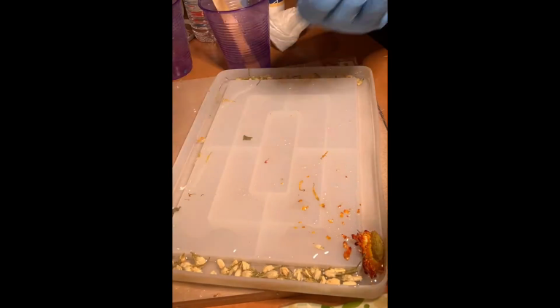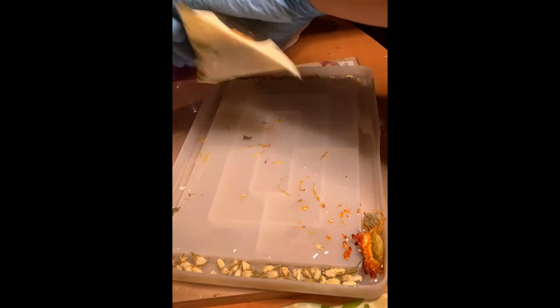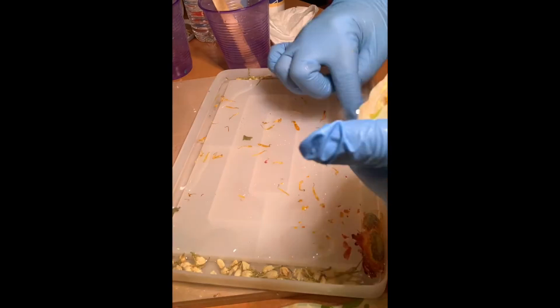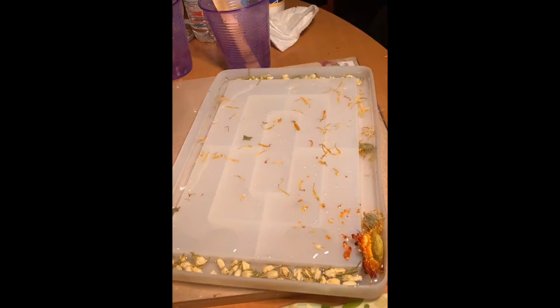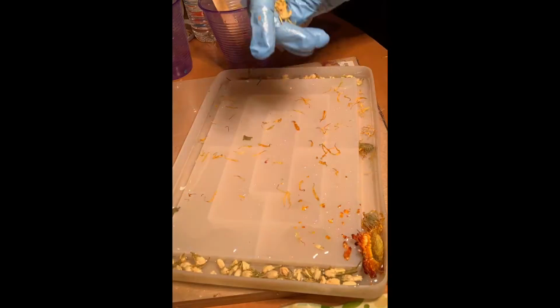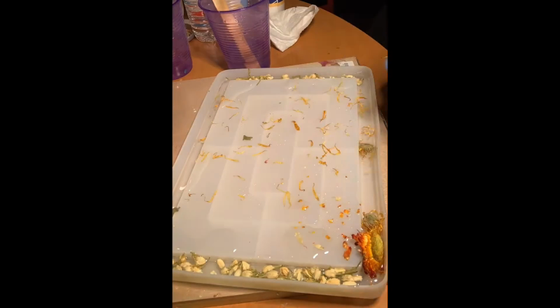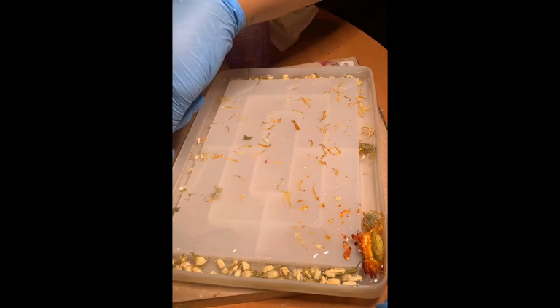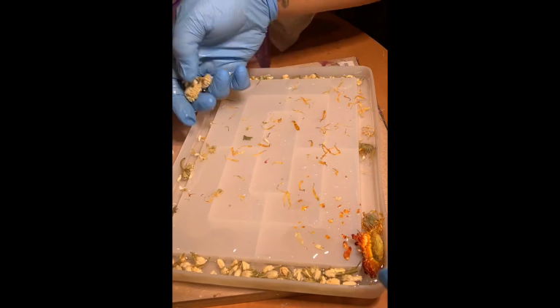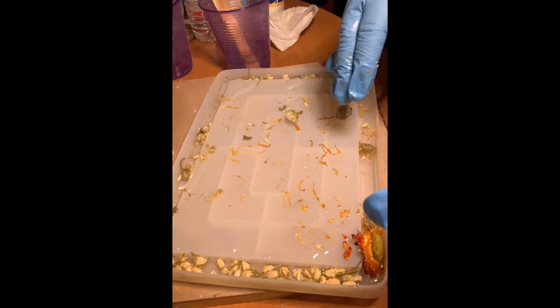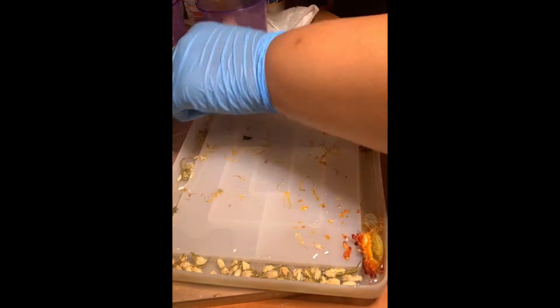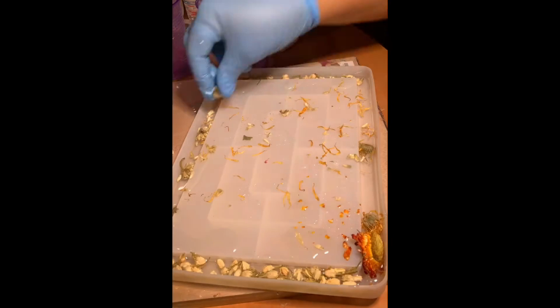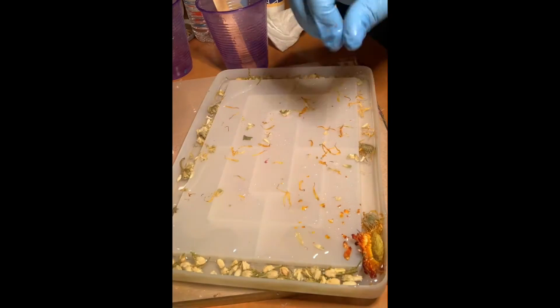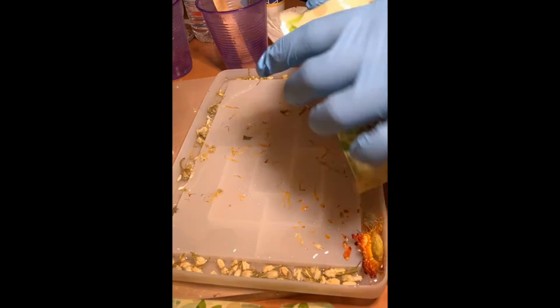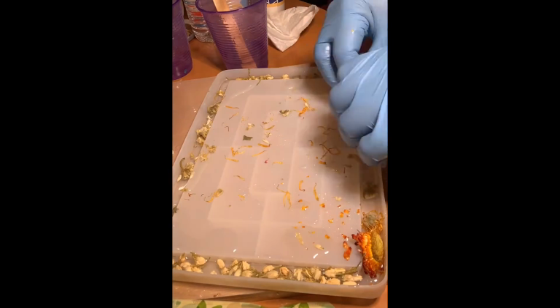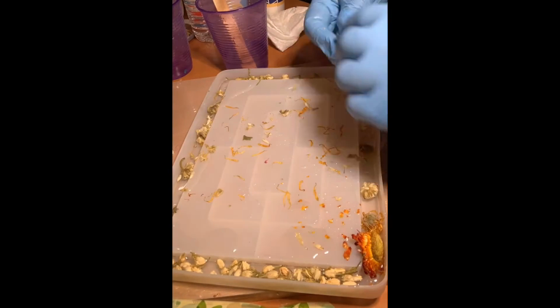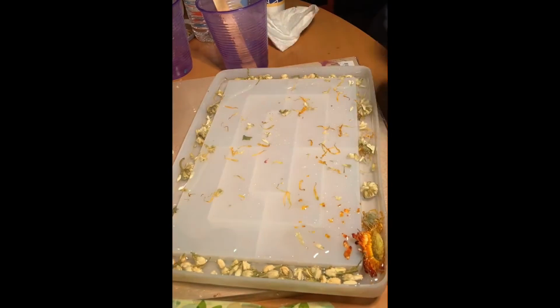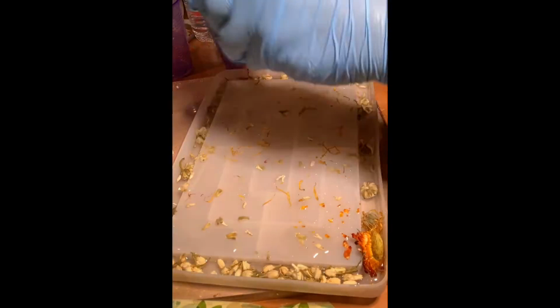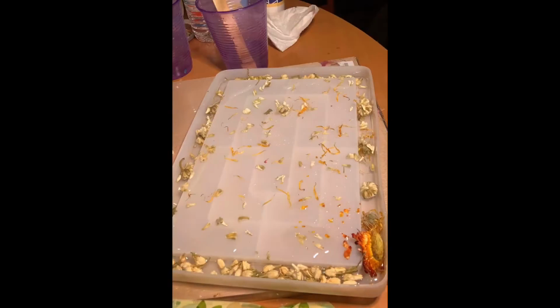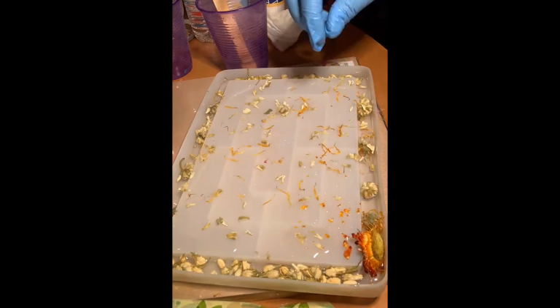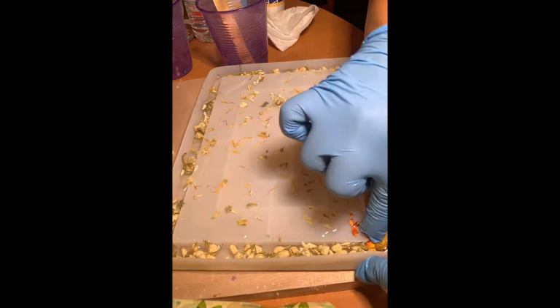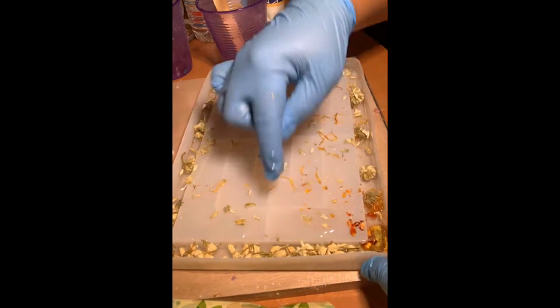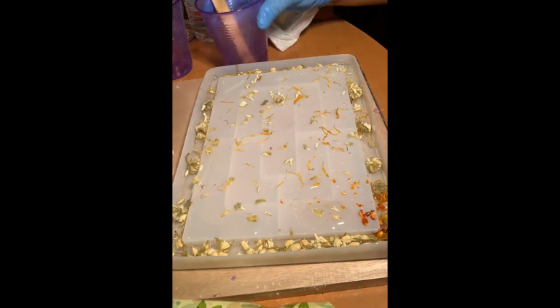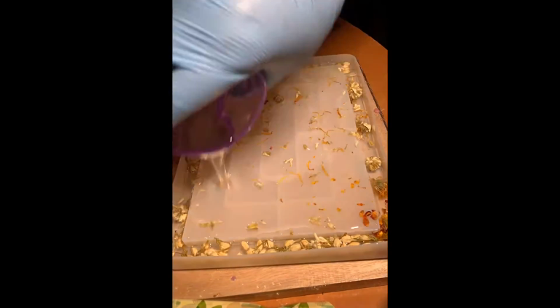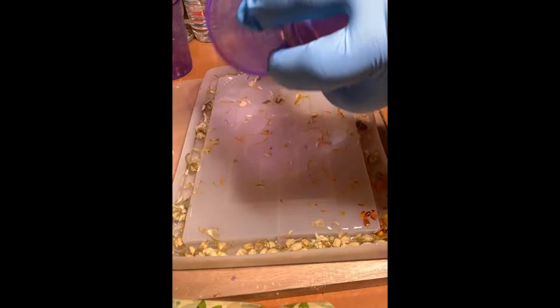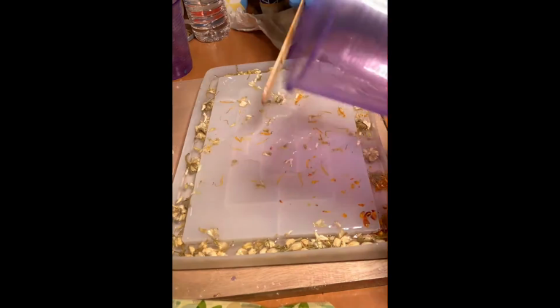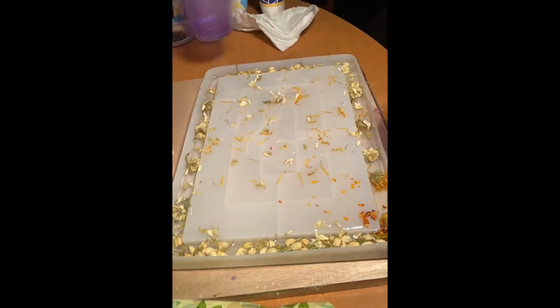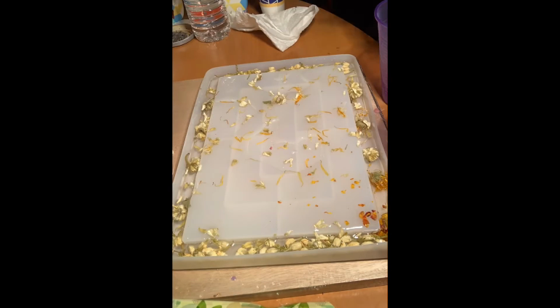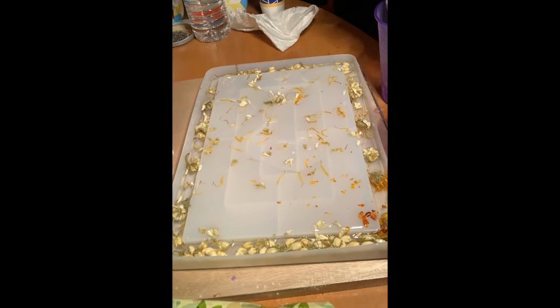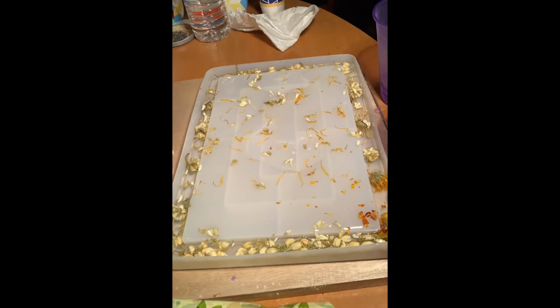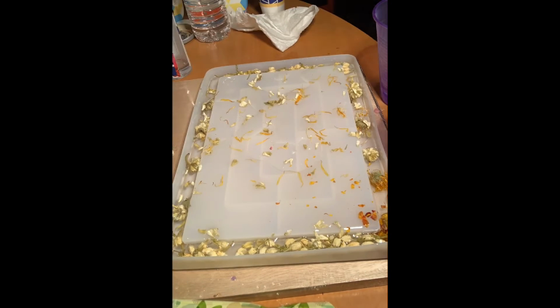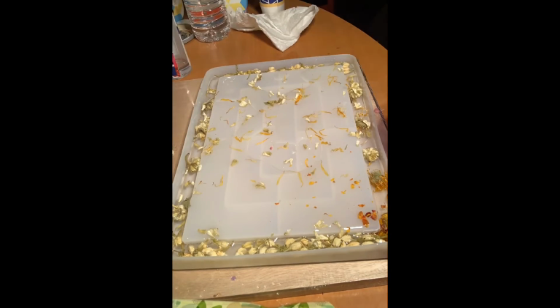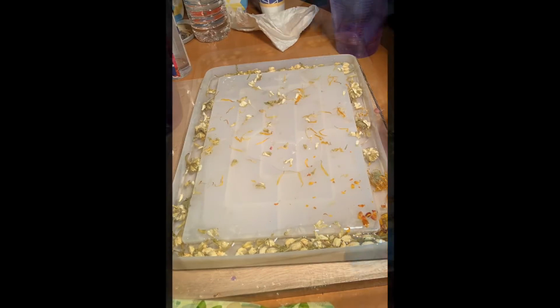Next I'm going in with these yellow chrysanthemums, just trying to get the leaves and the petals. I wanted them to fill up the bottom of the tray, and then topping with the rest of the resin.